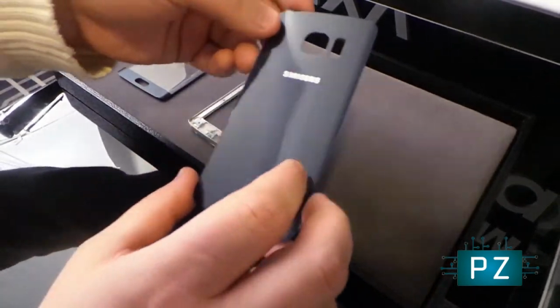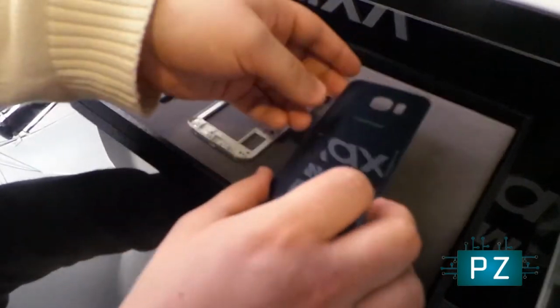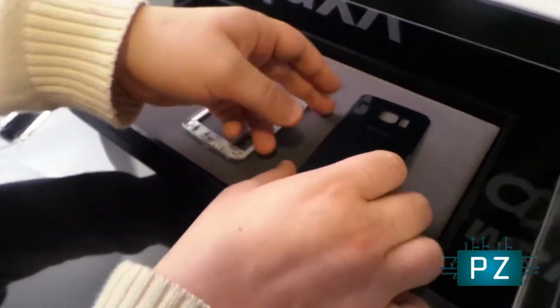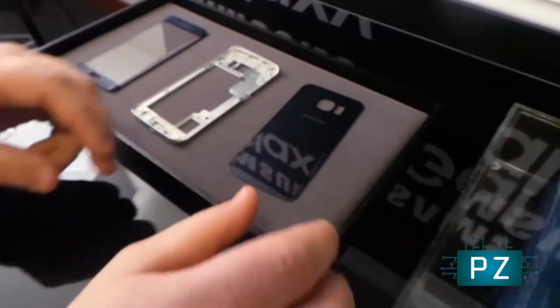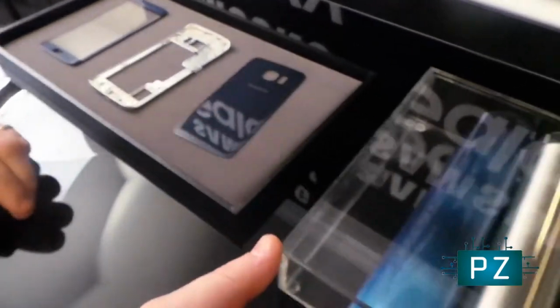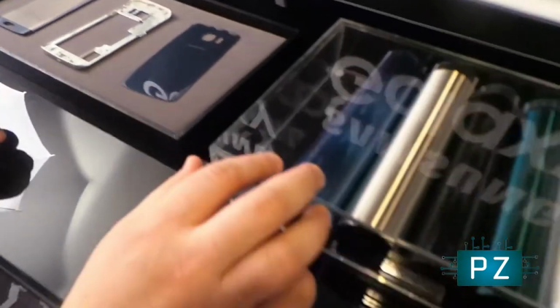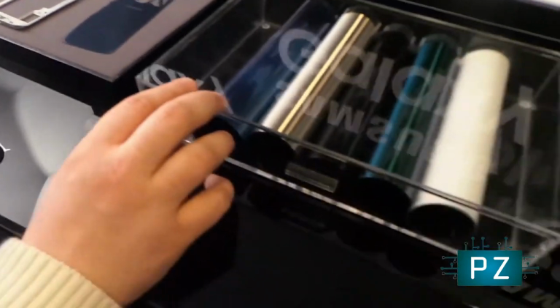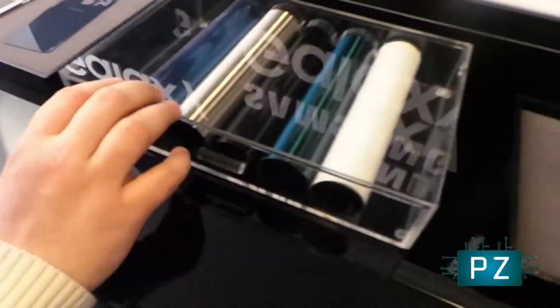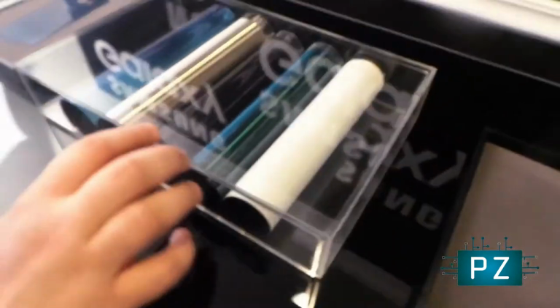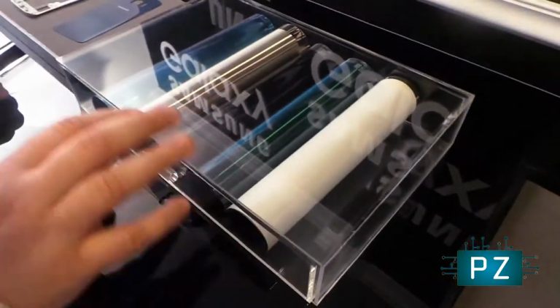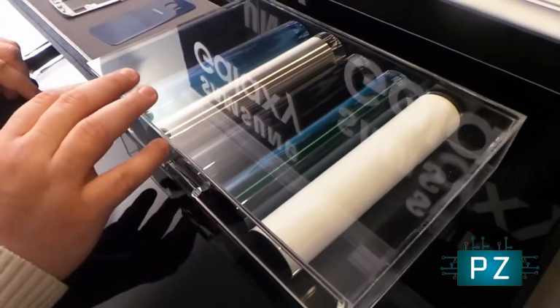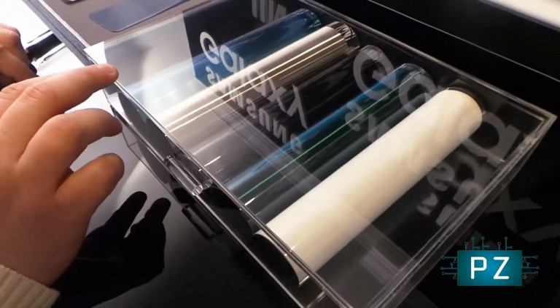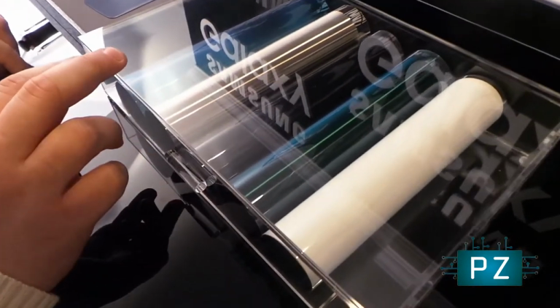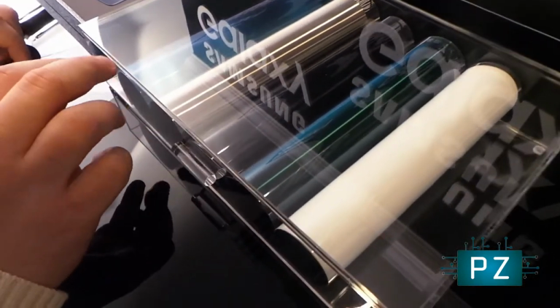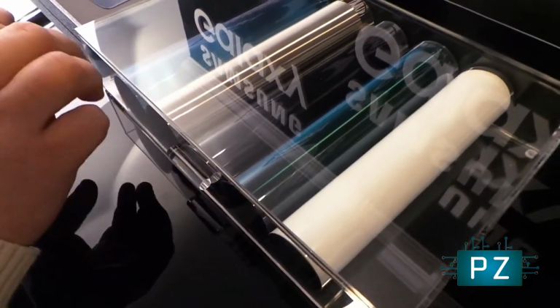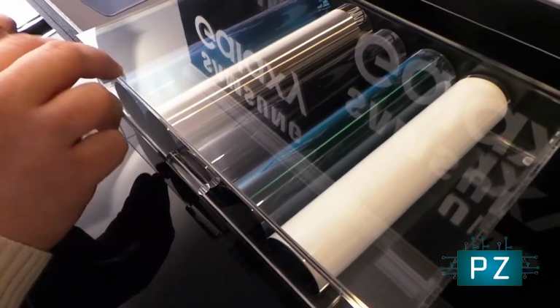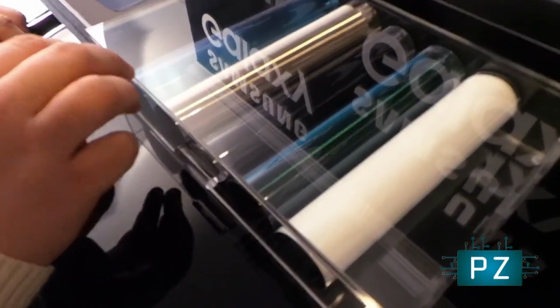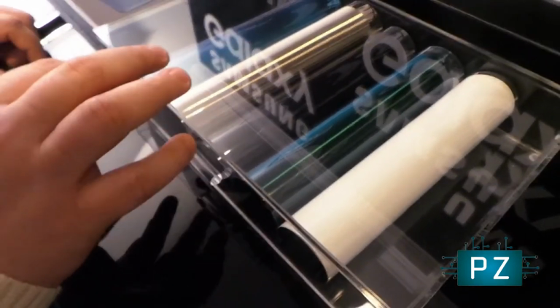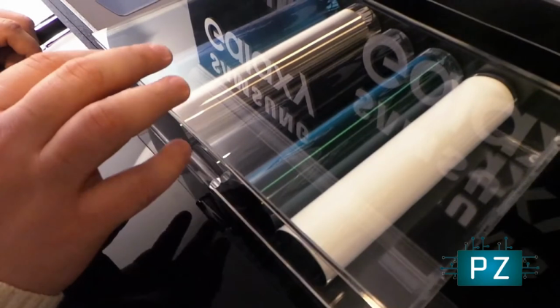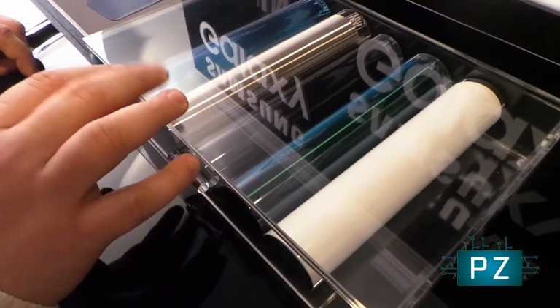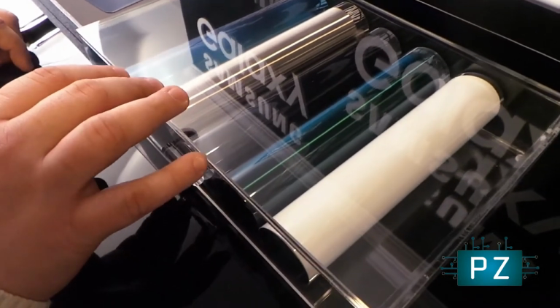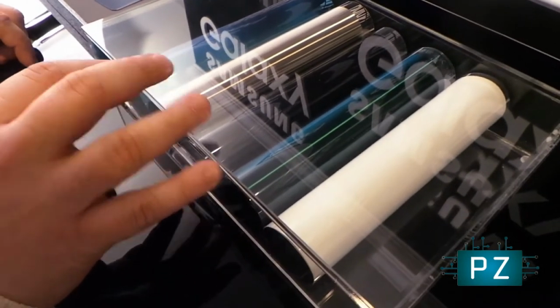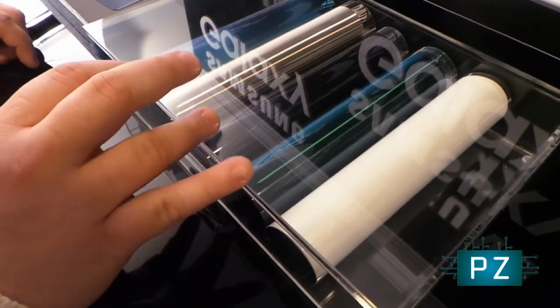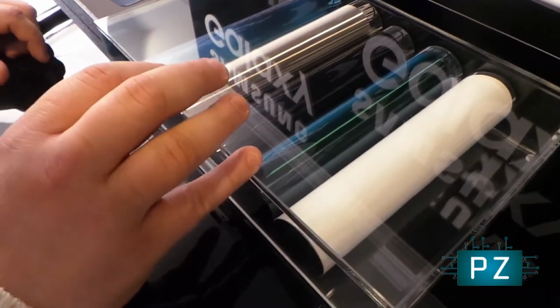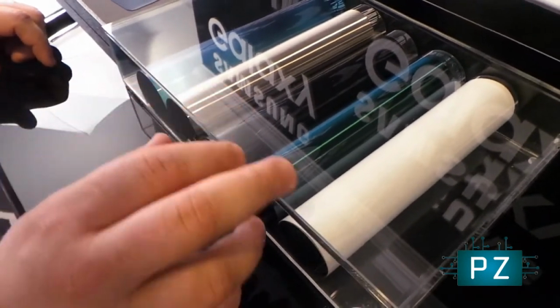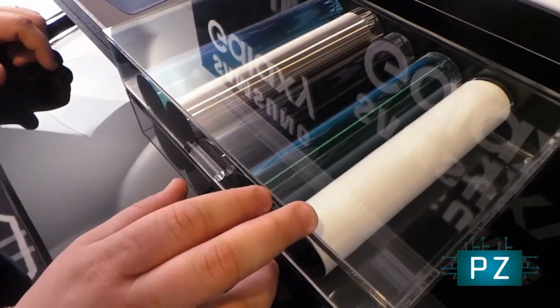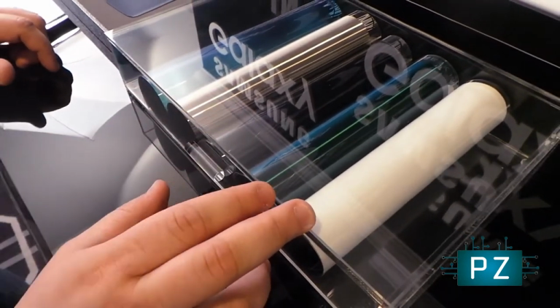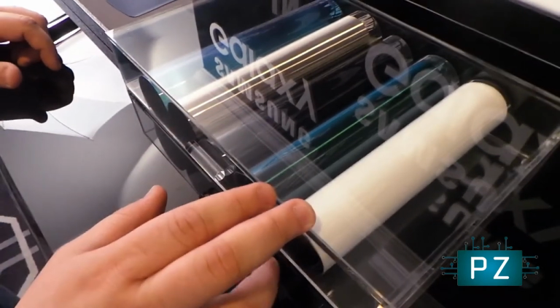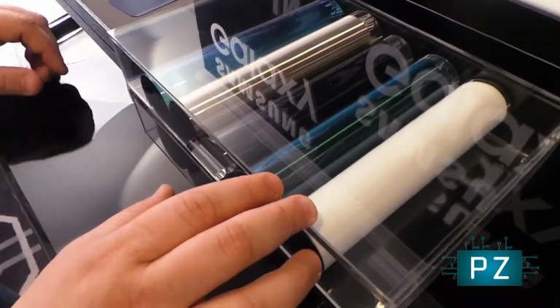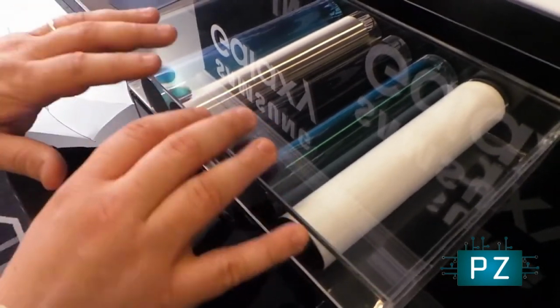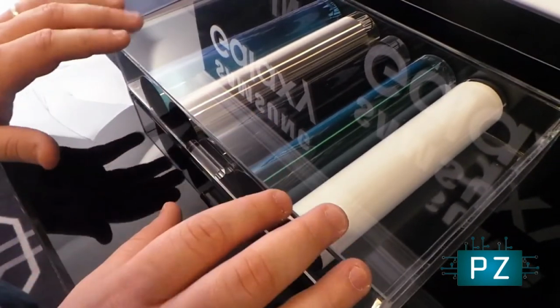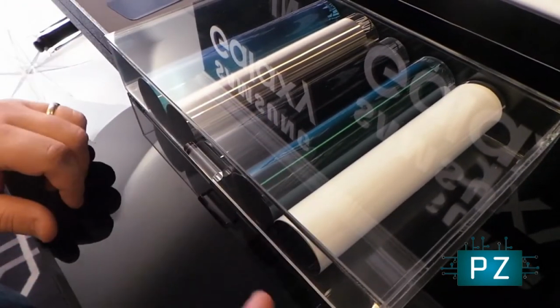Moving on, let's see the different colors being used here. You can see the Edge will come in a bluish color, silver, black, a green one, and a white version. So that's just a sample here.